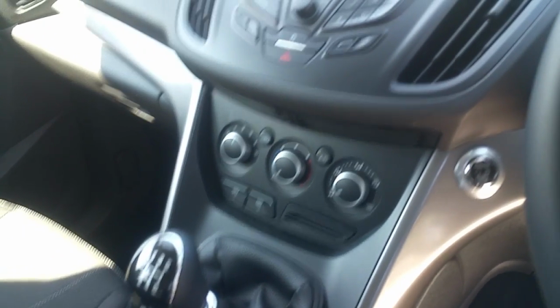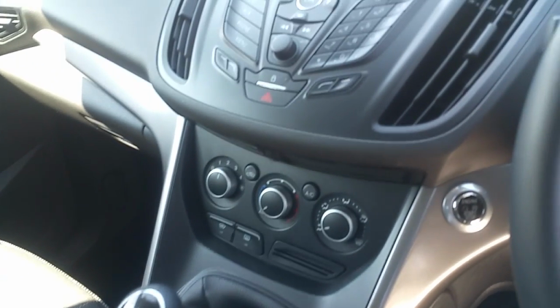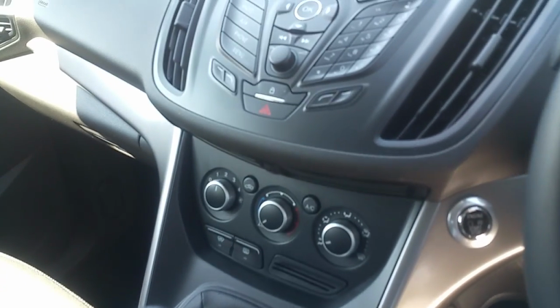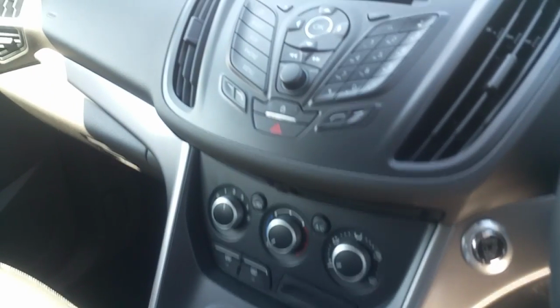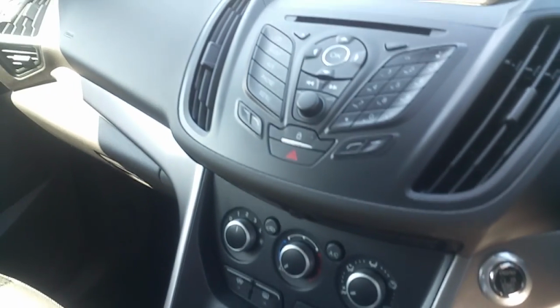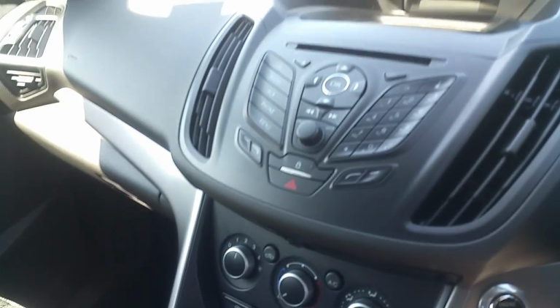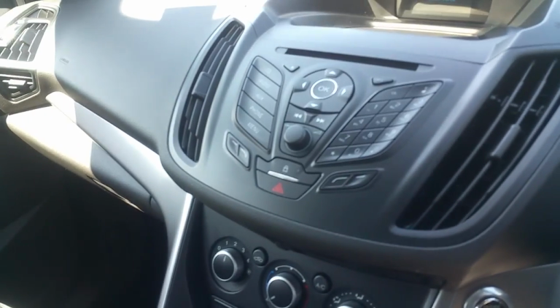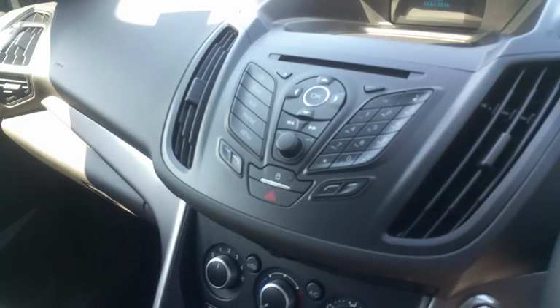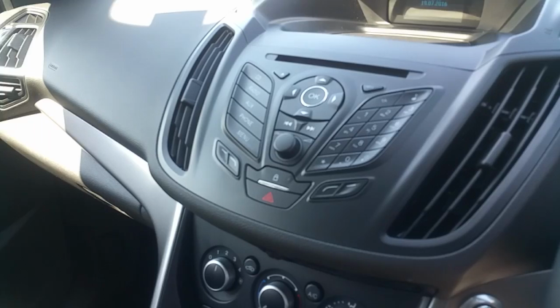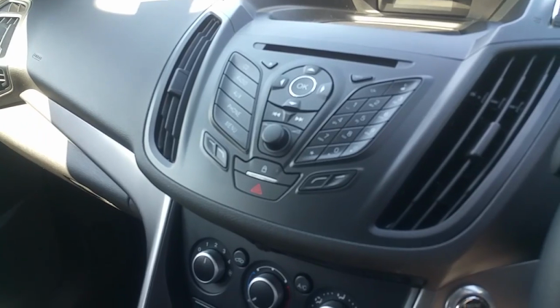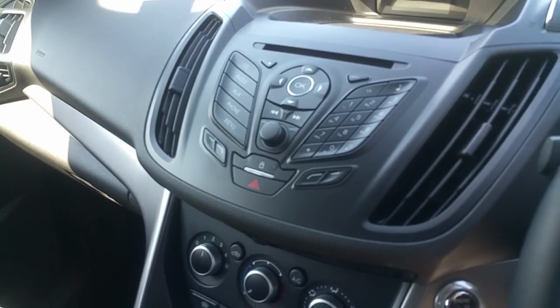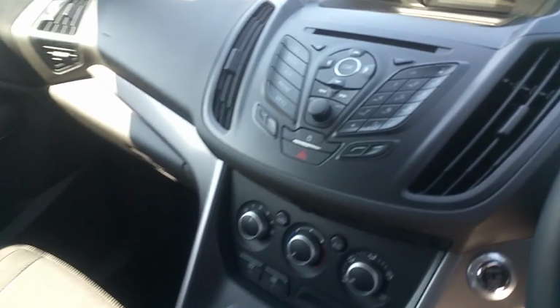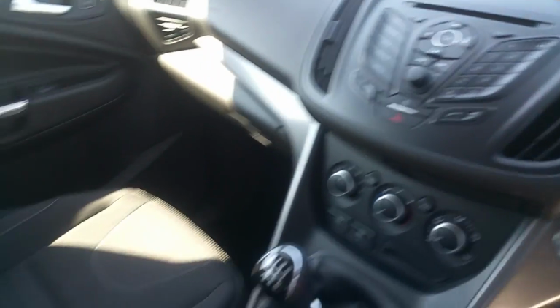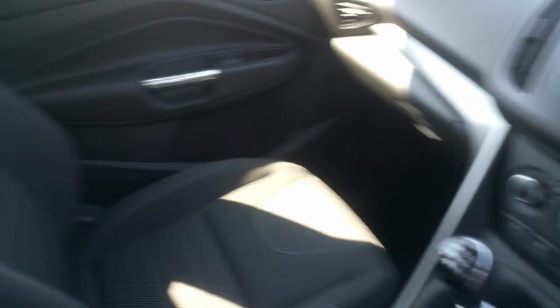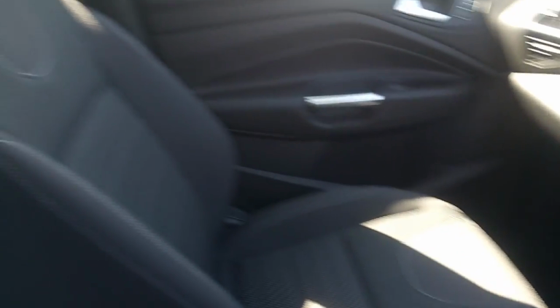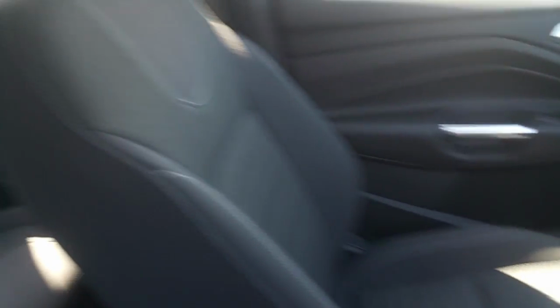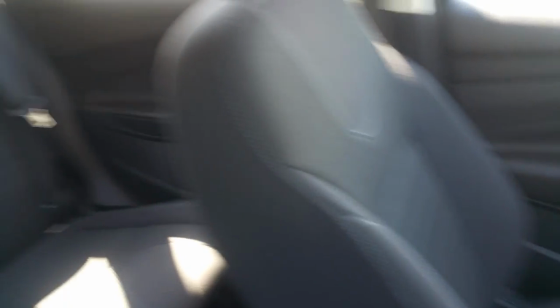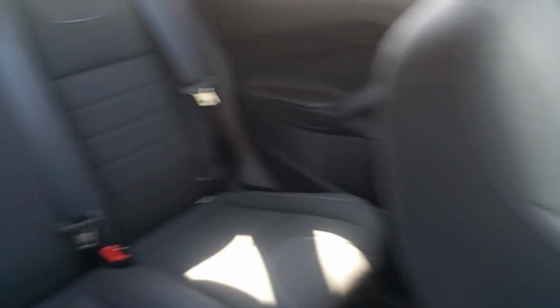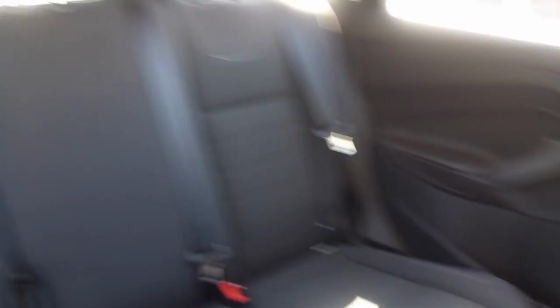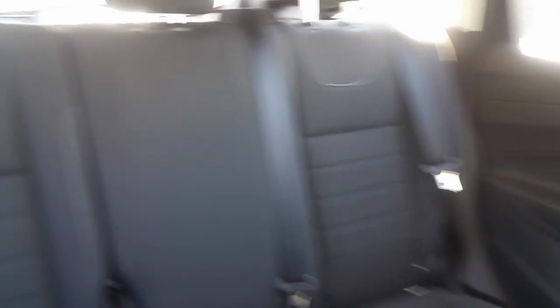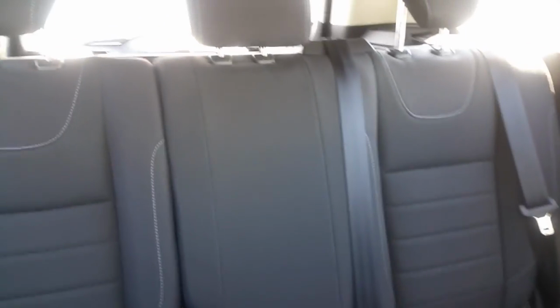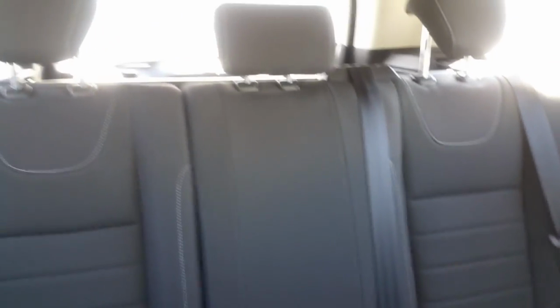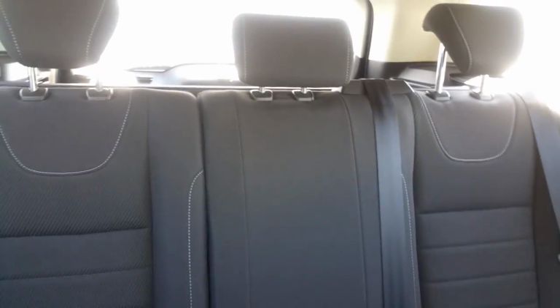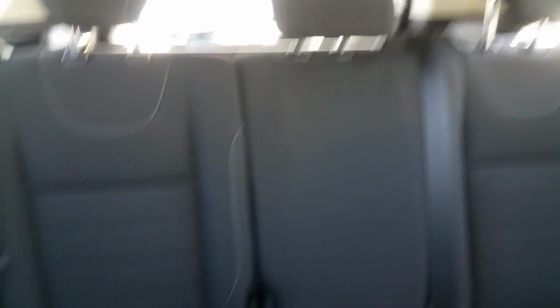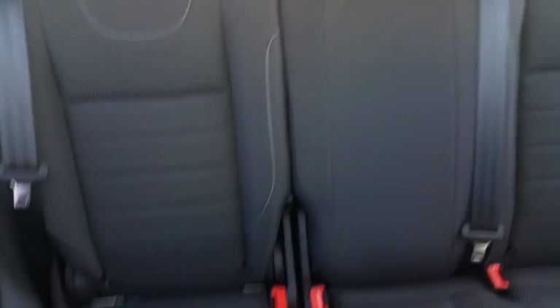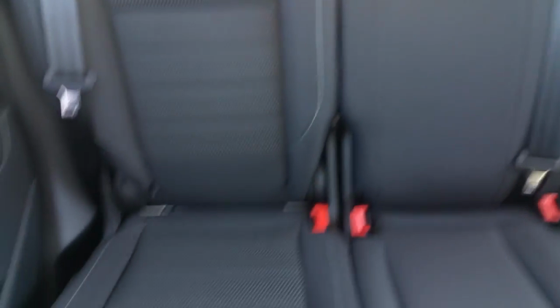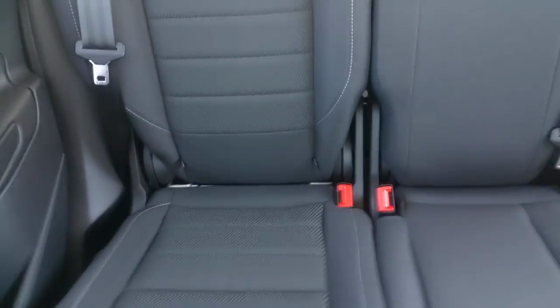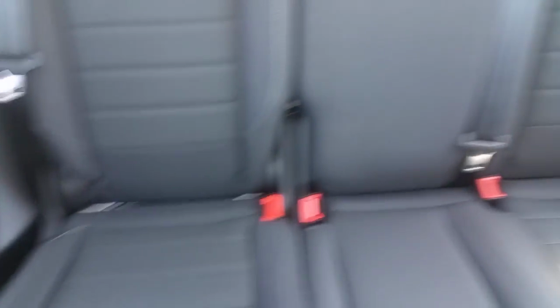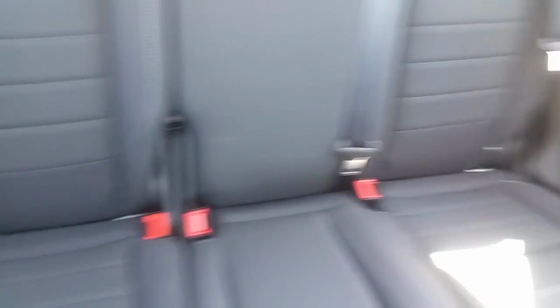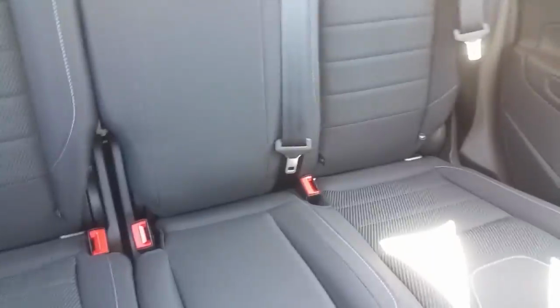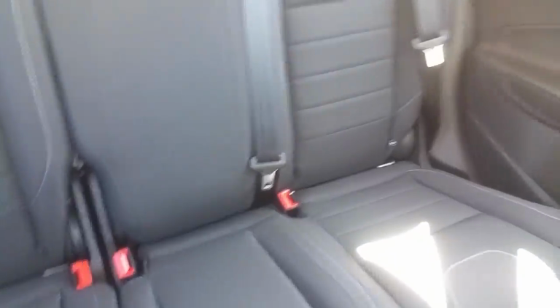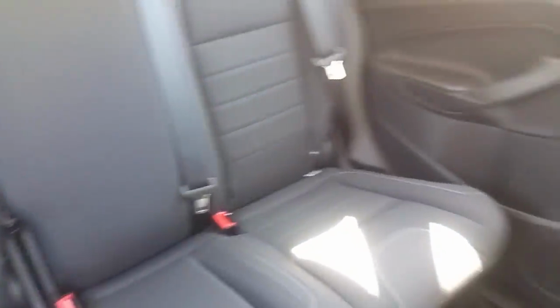Heated windscreen, CD and radio are there, three headrests in the back, and ISOFIX mounting points each side.